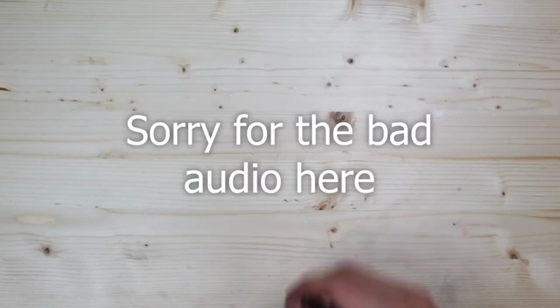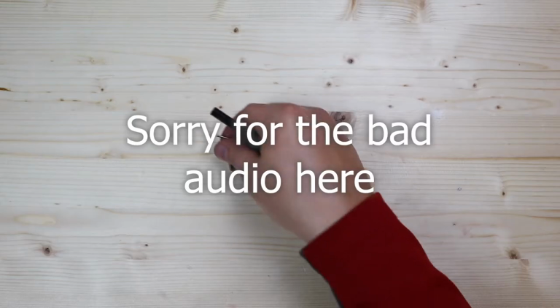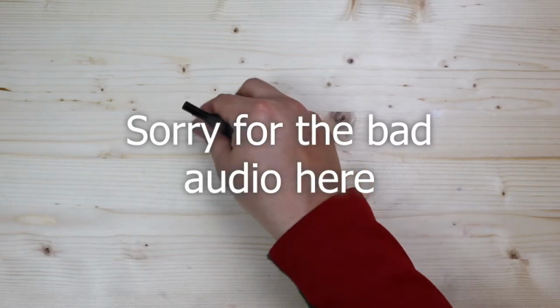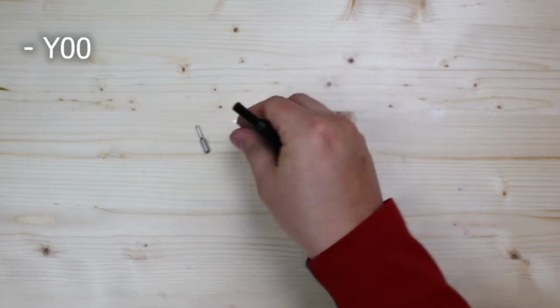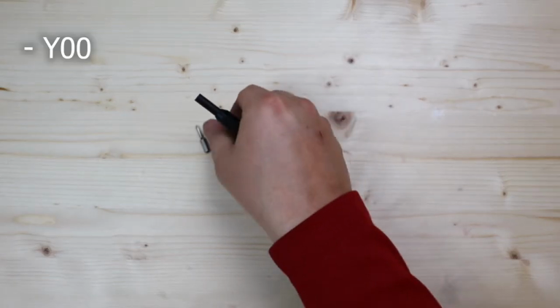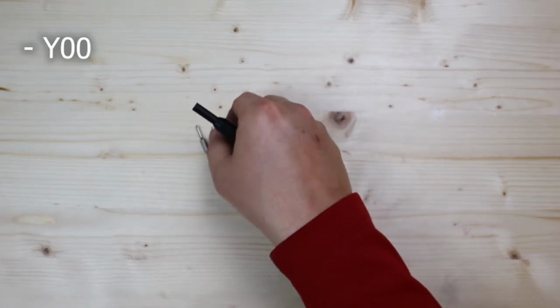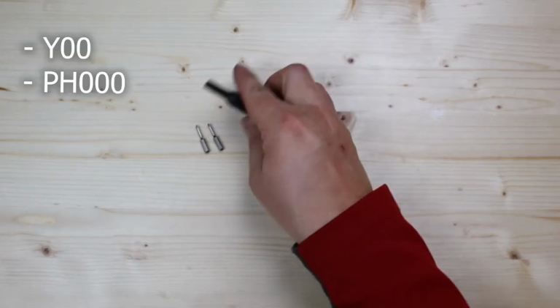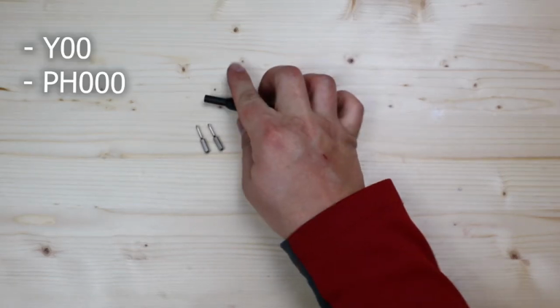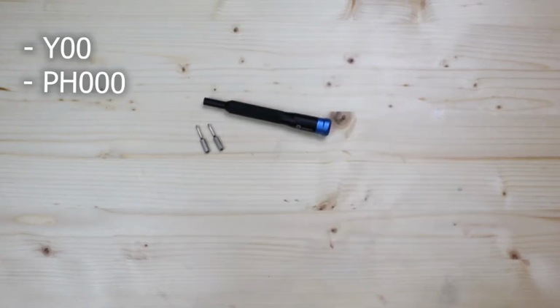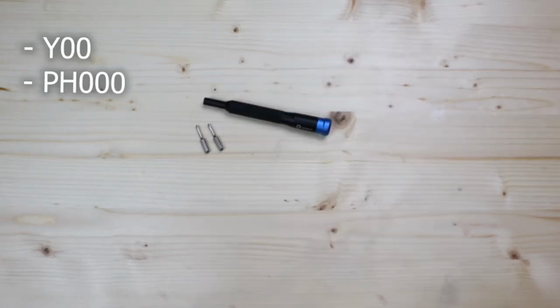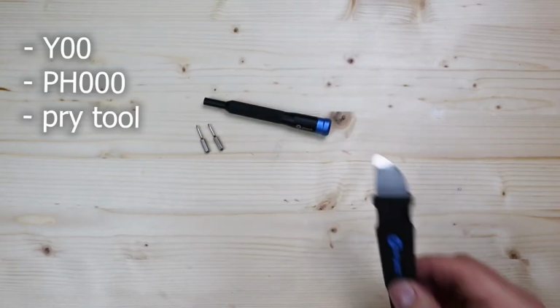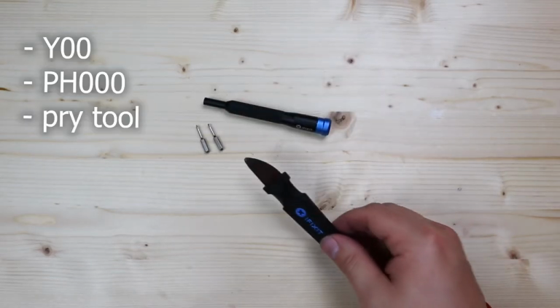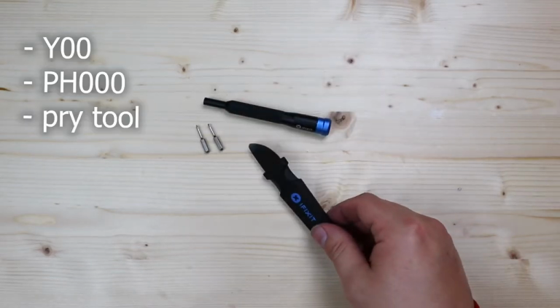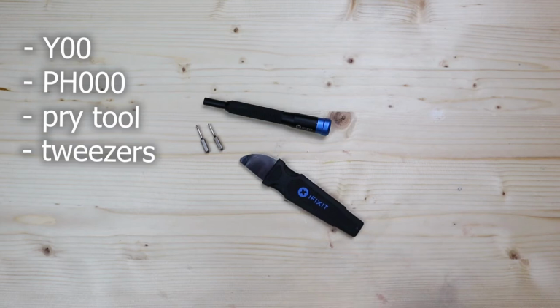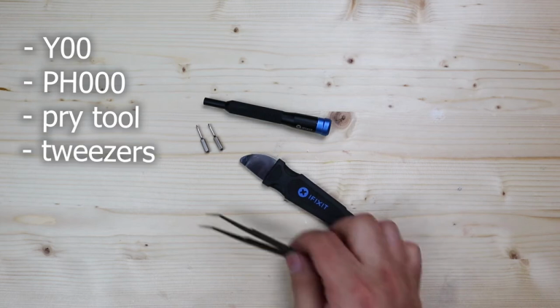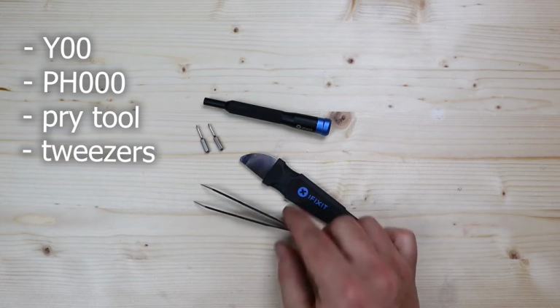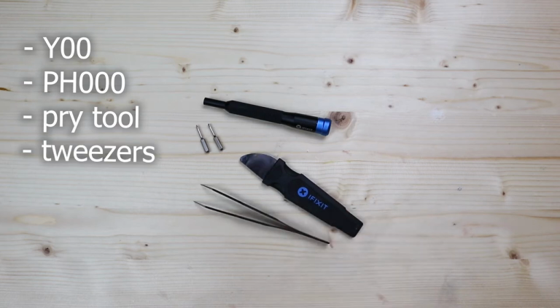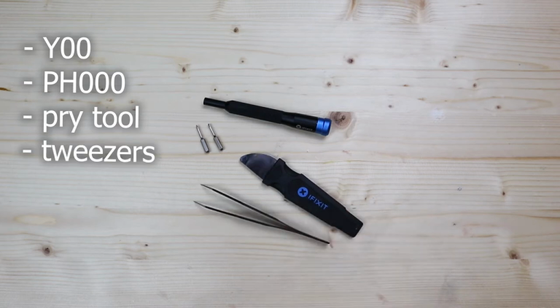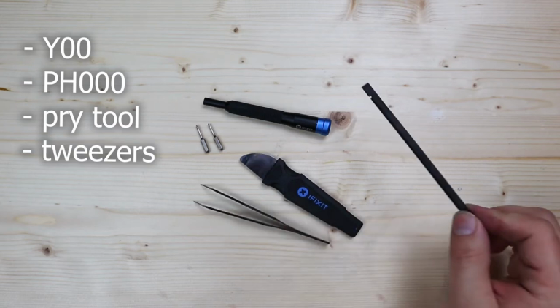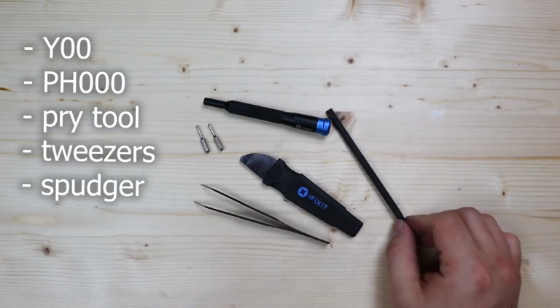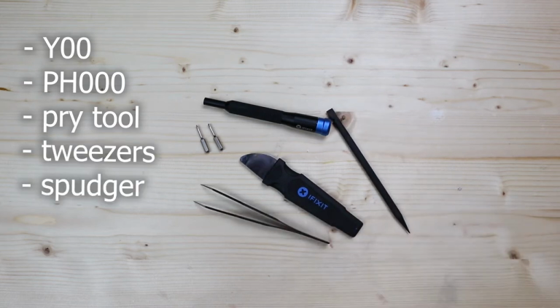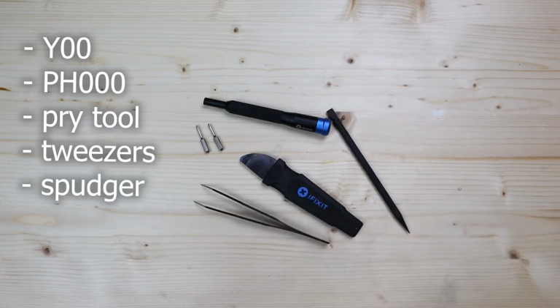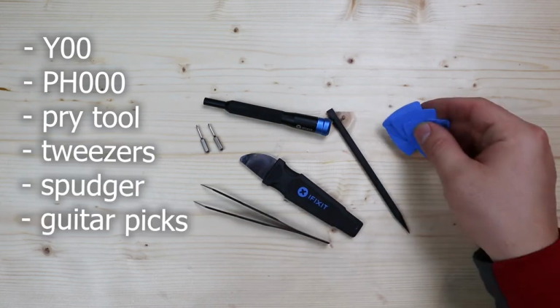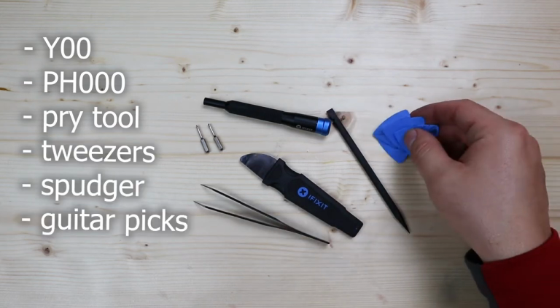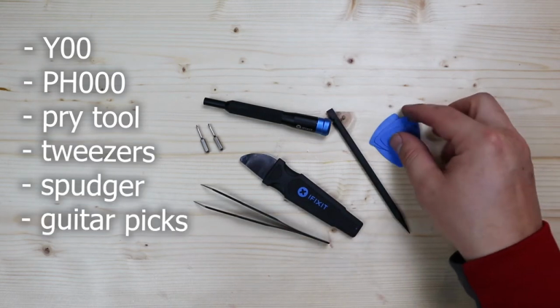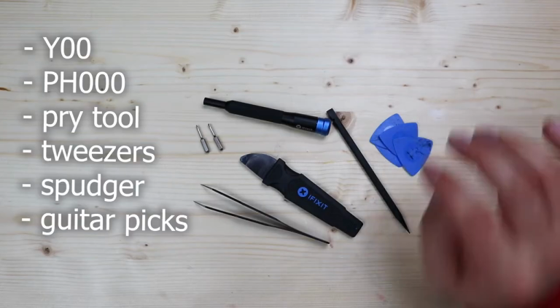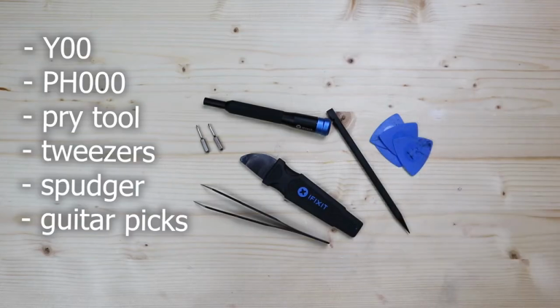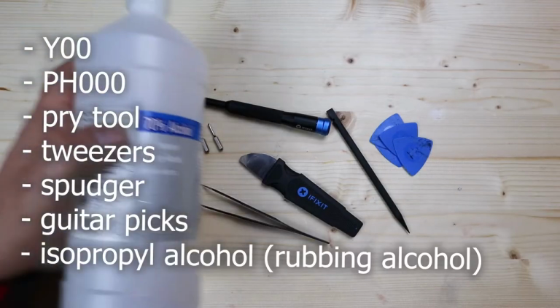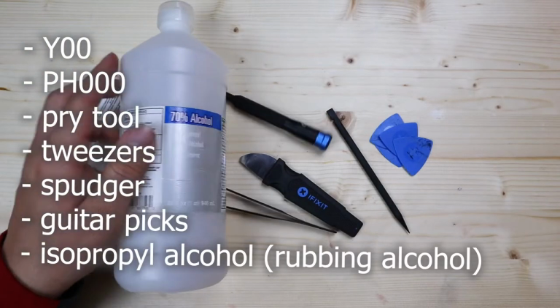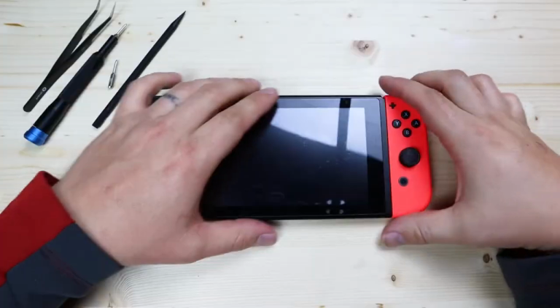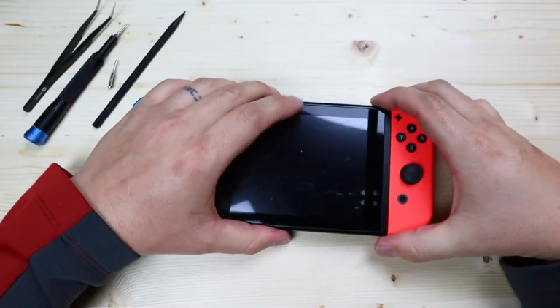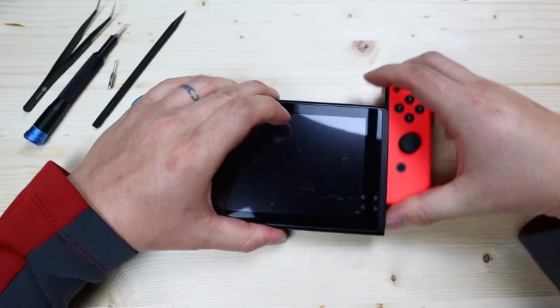For this repair you're going to need a Y bit and a Phillips bit screwdriver, a pry tool, tweezers, a plastic spudger, iFixit guitar picks, and alcohol.